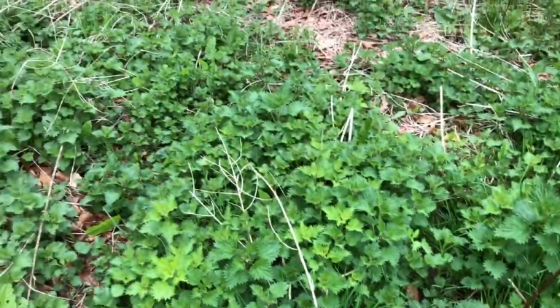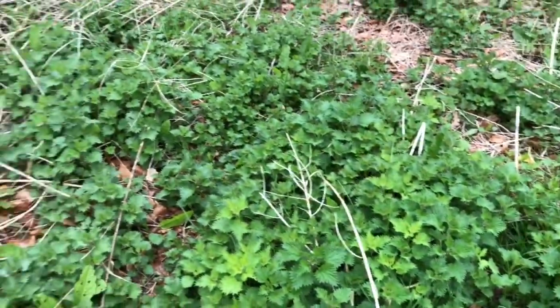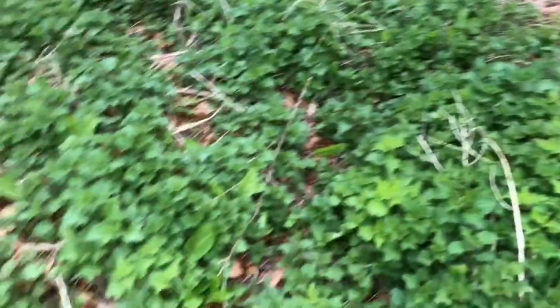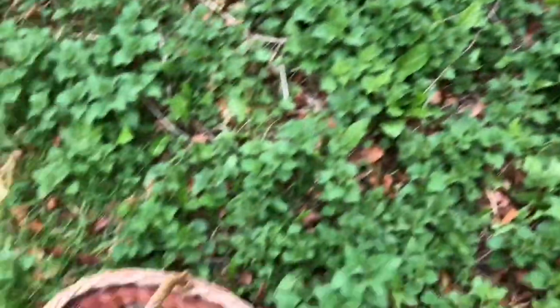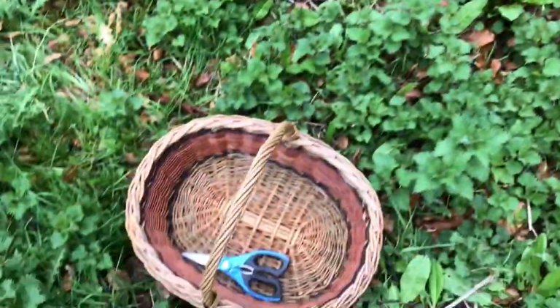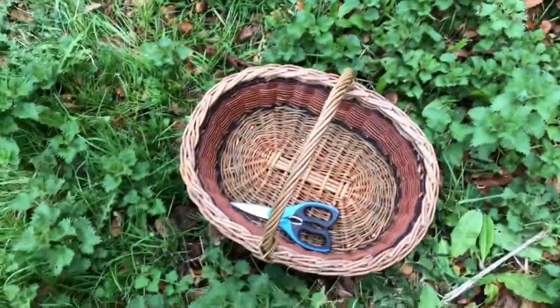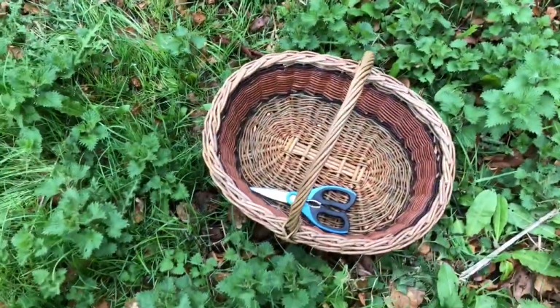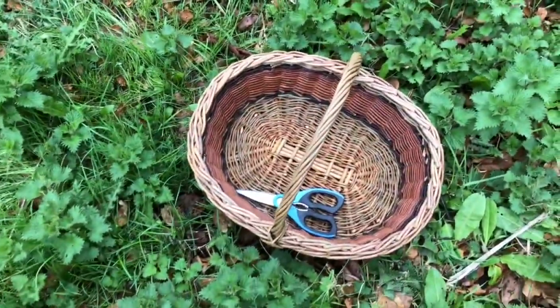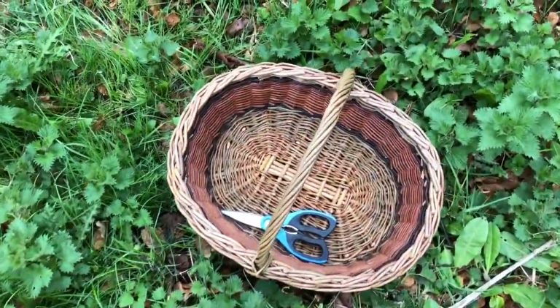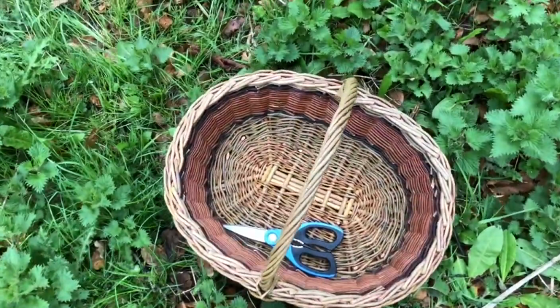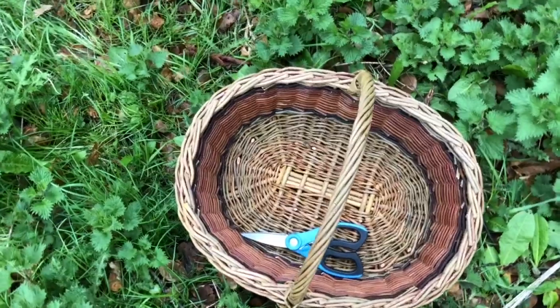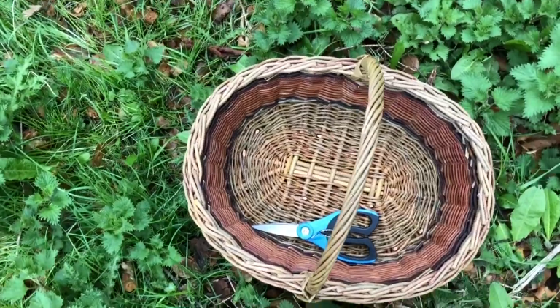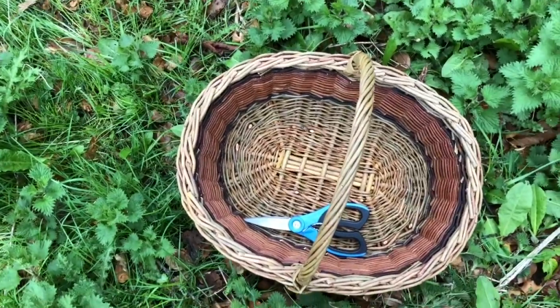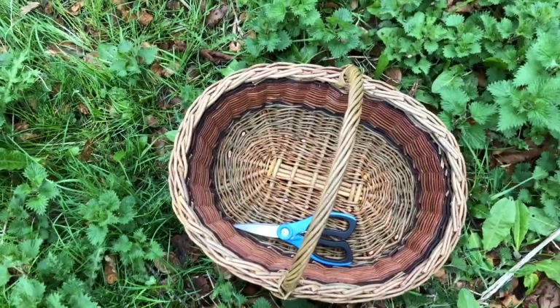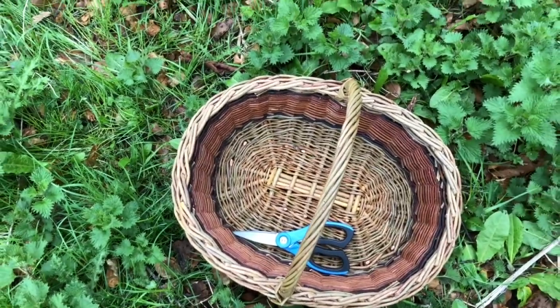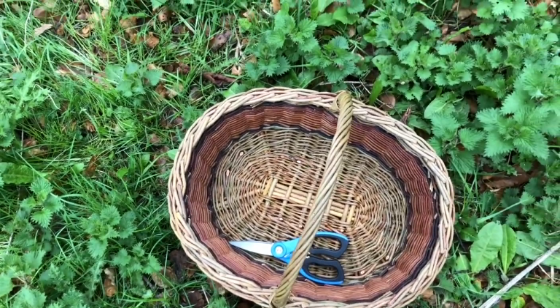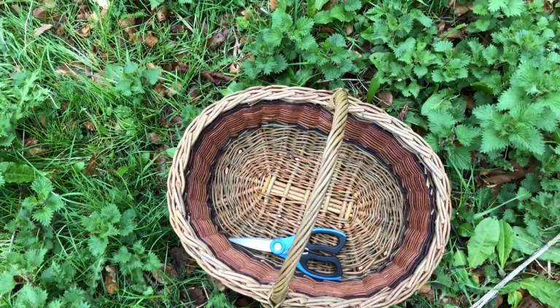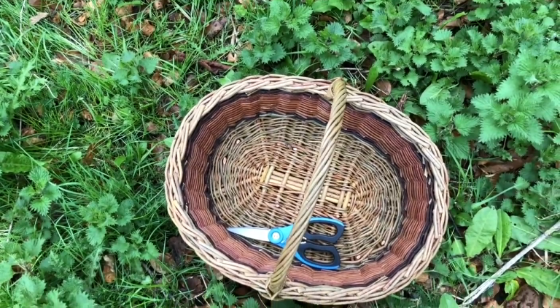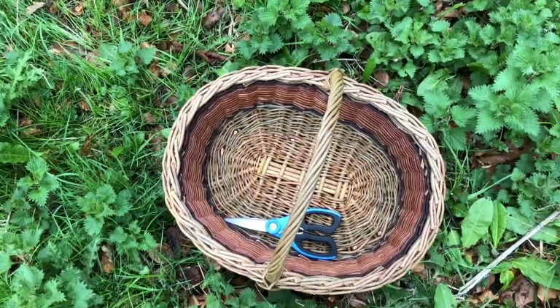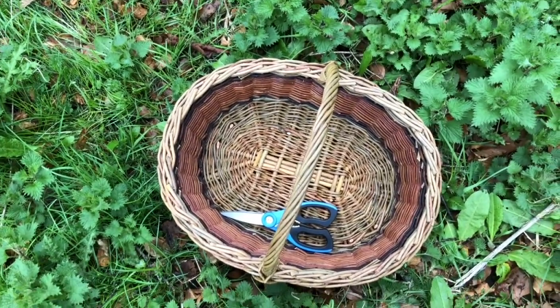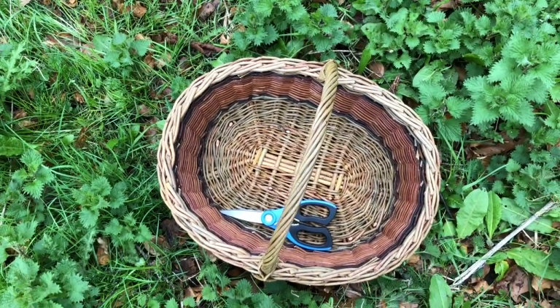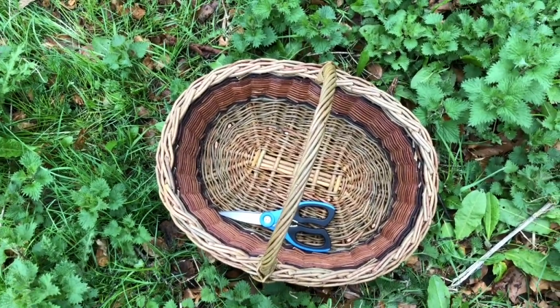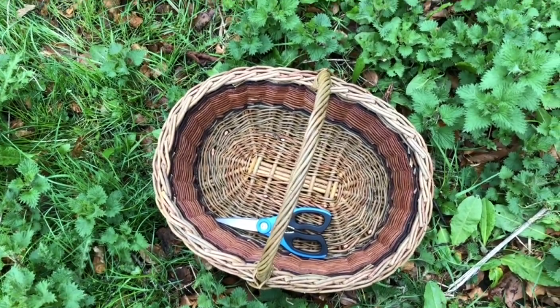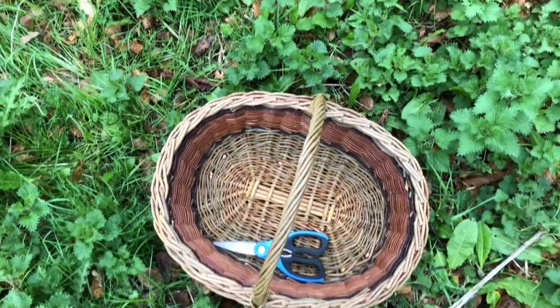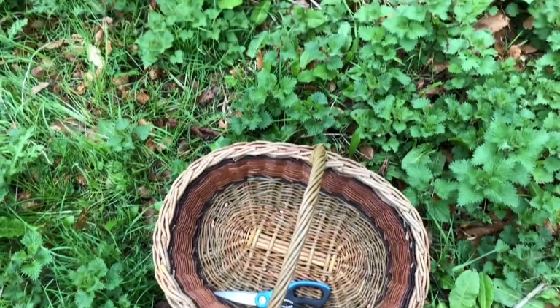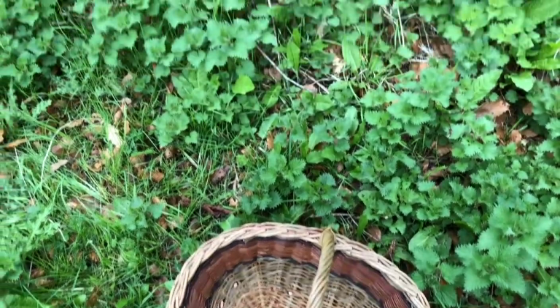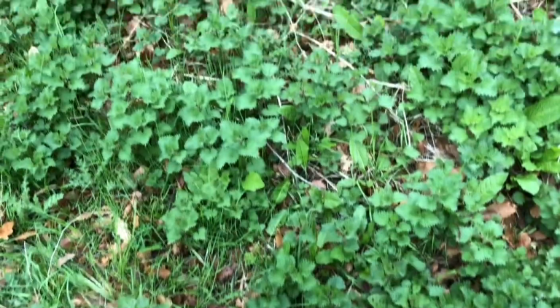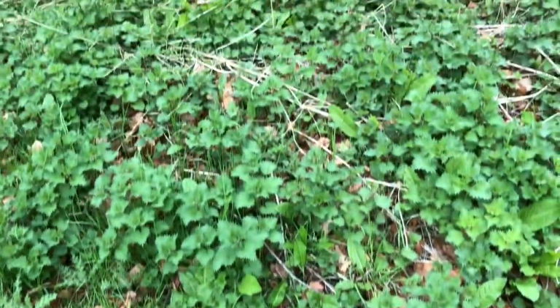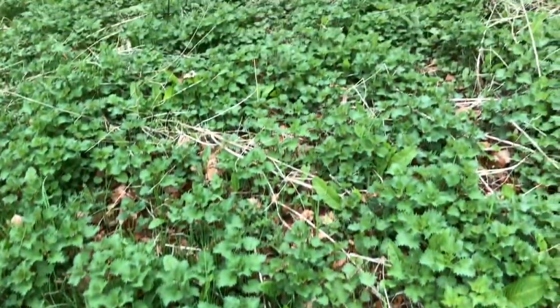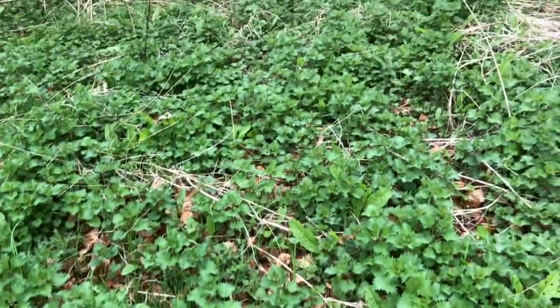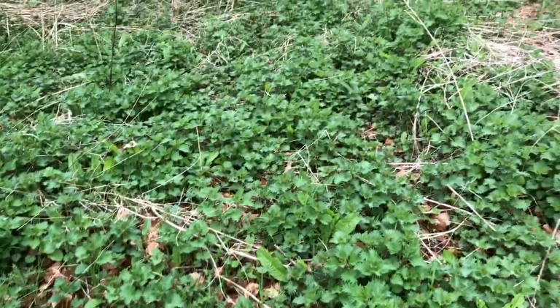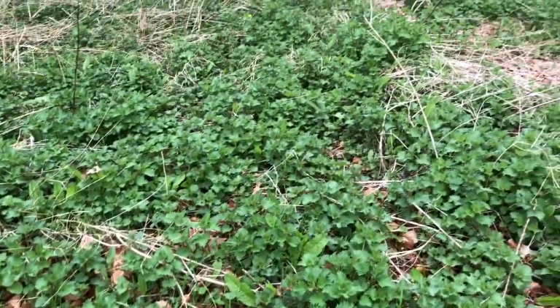So I've got my scissors and I've got a basket to collect my nettles to make steamed nettles with butter.